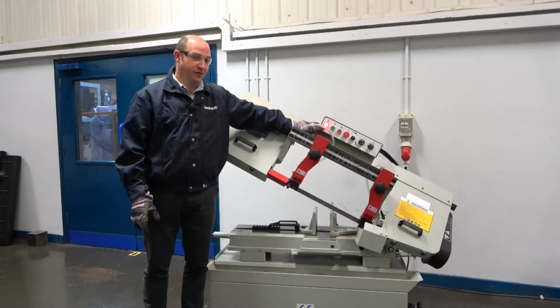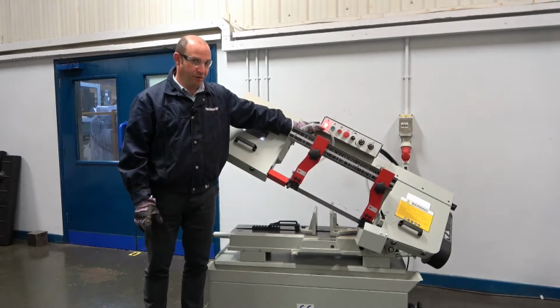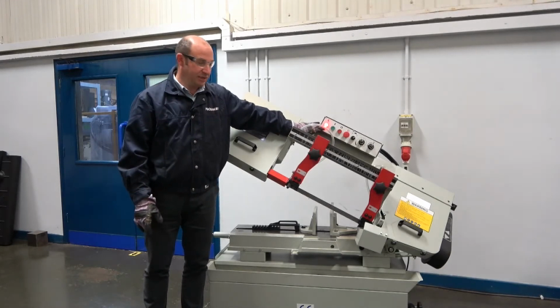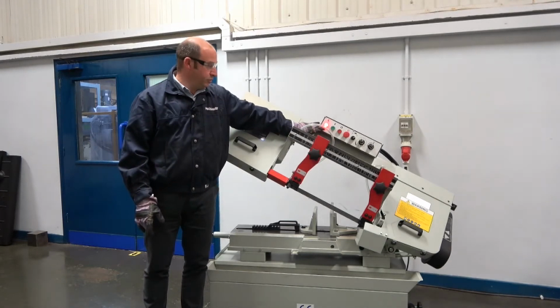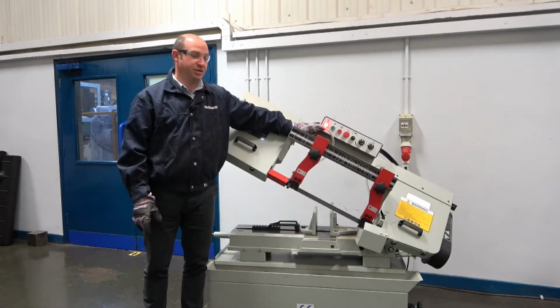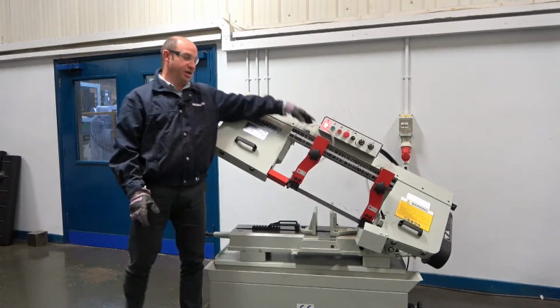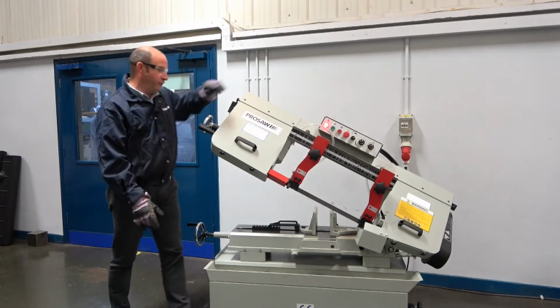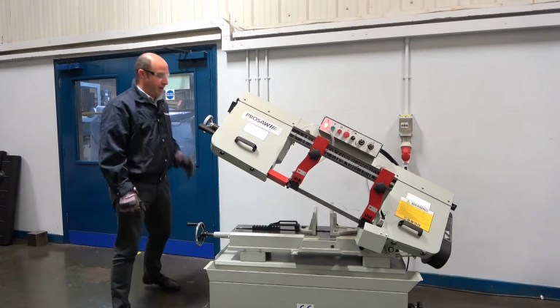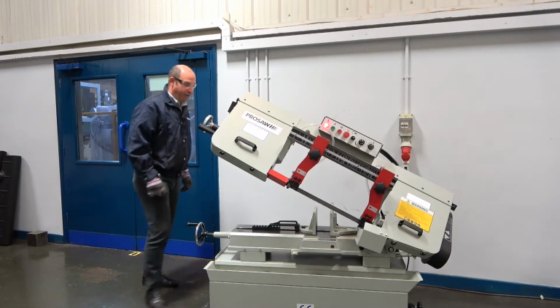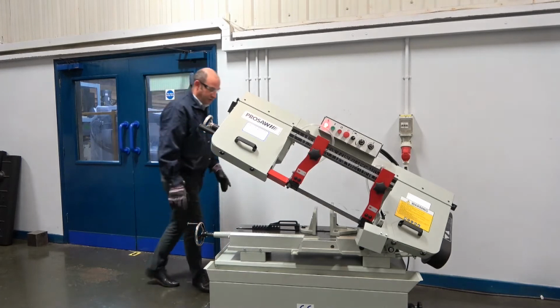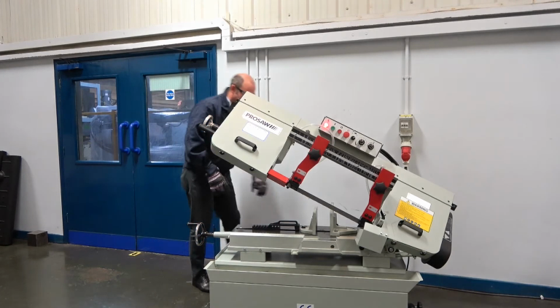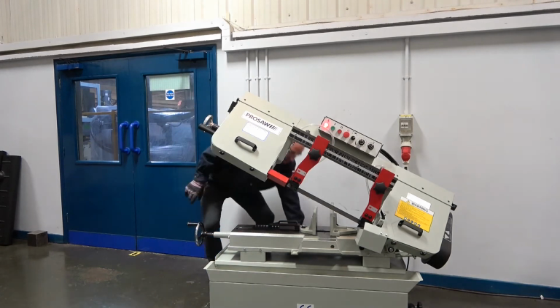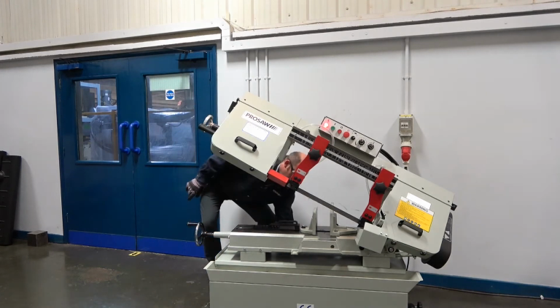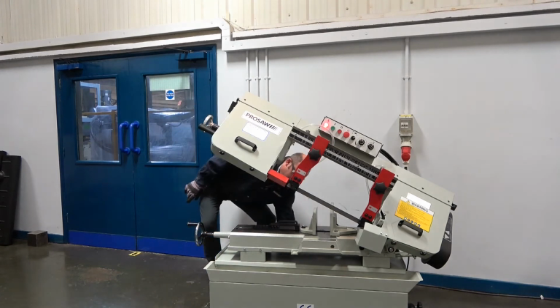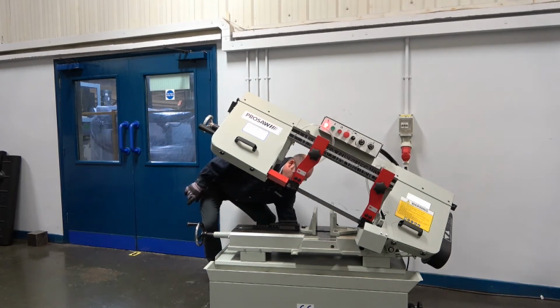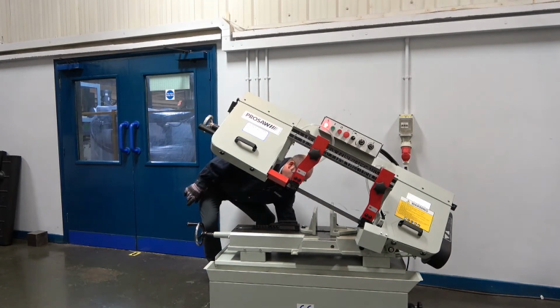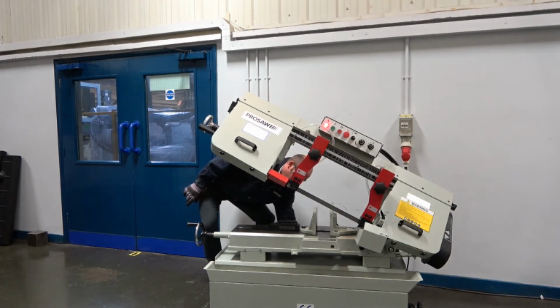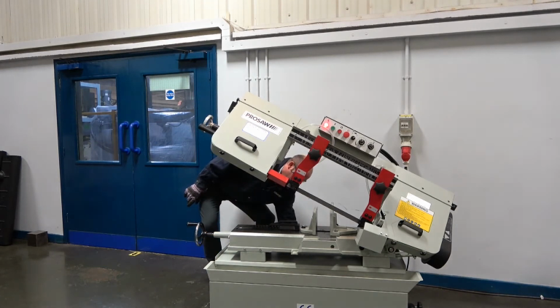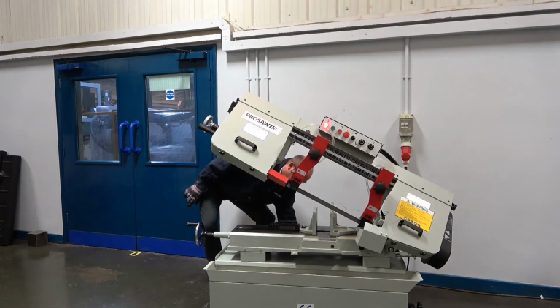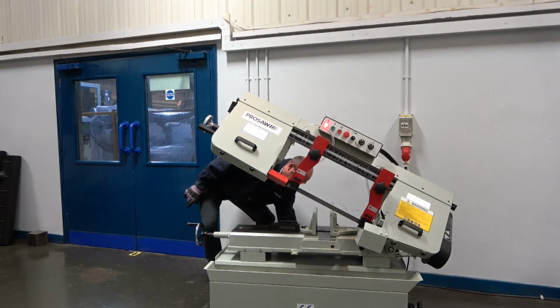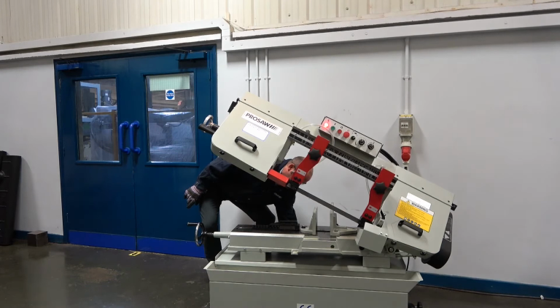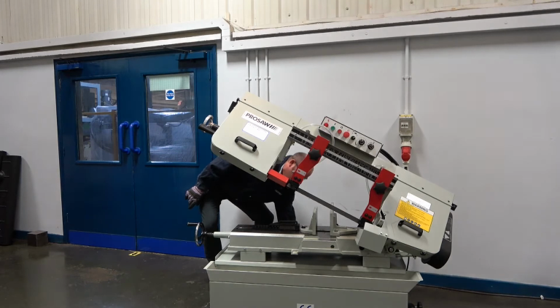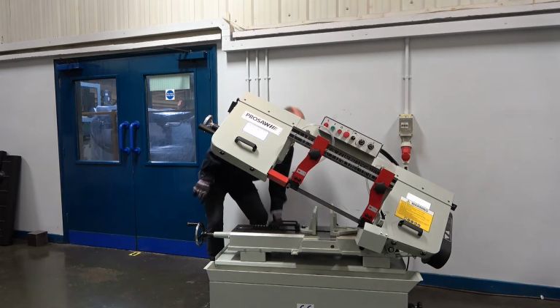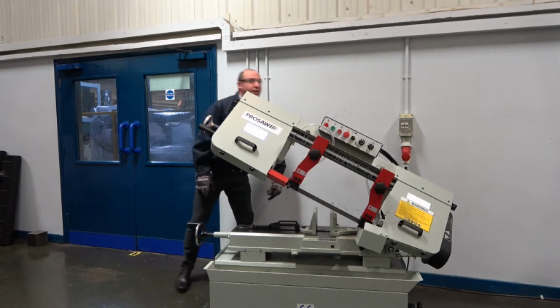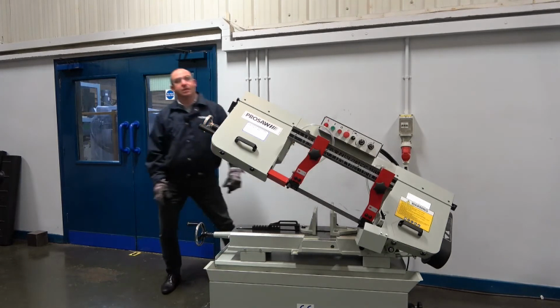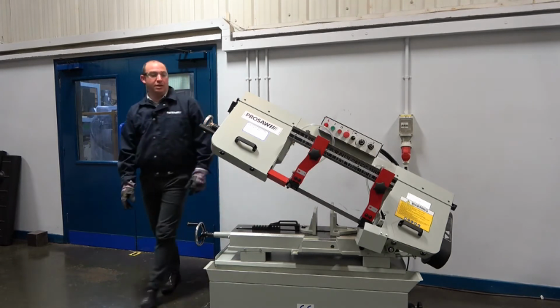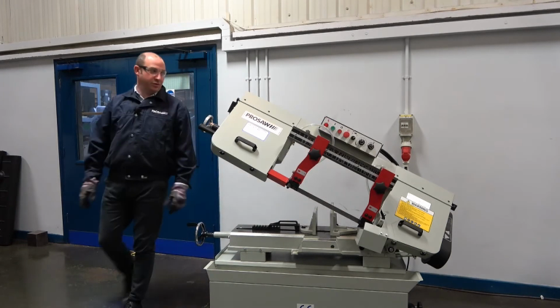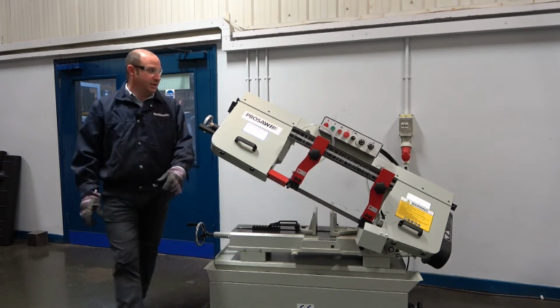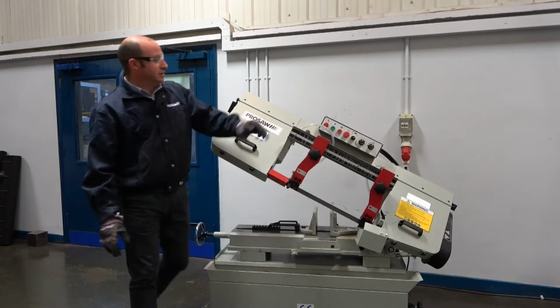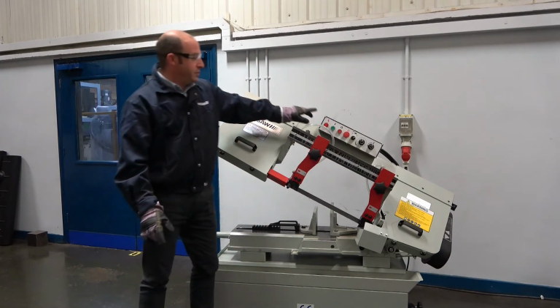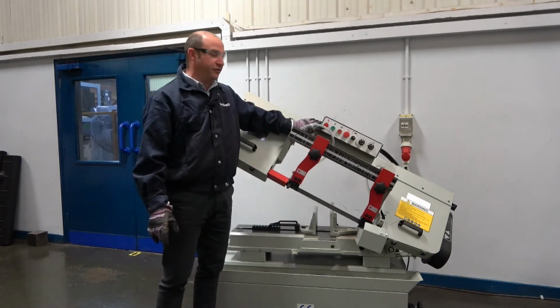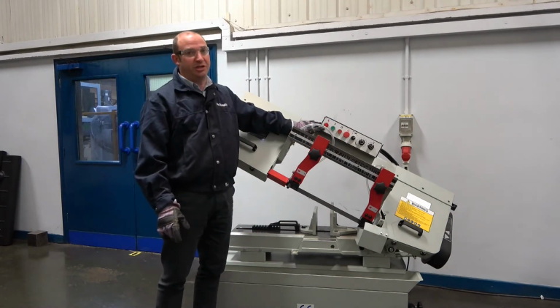The first process is we need to turn off the main power of the saw by turning the isolator switch on the rear of the cabinet, which will then turn the power off to the machine.